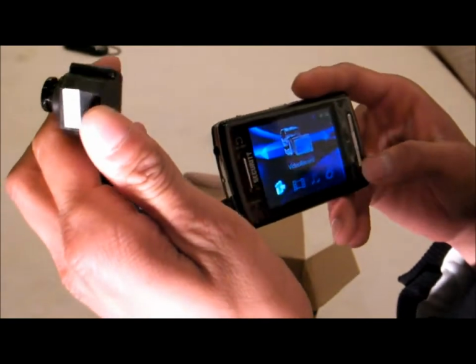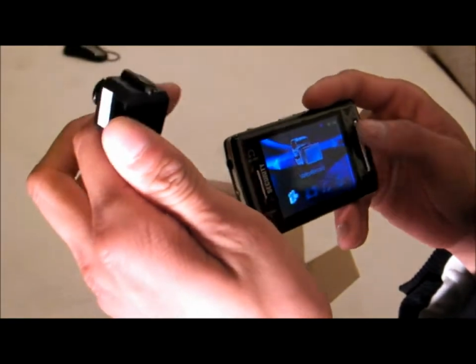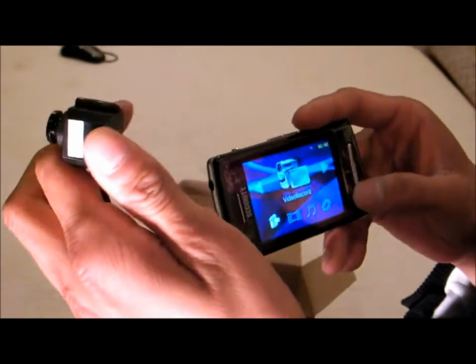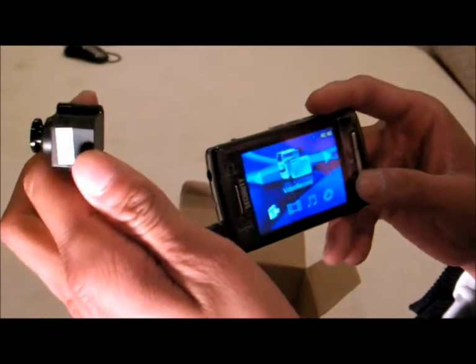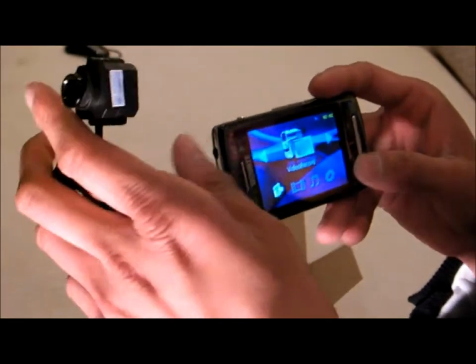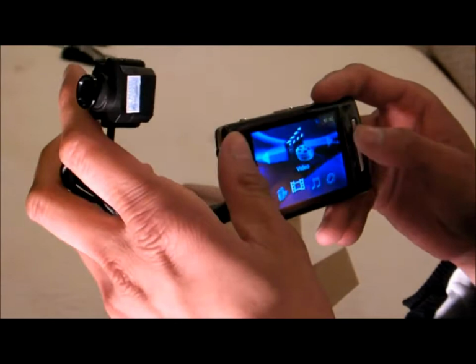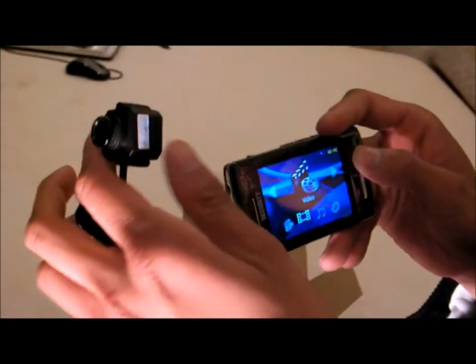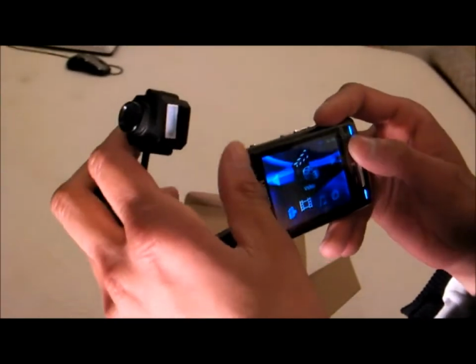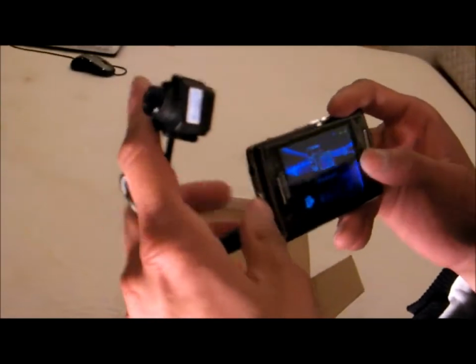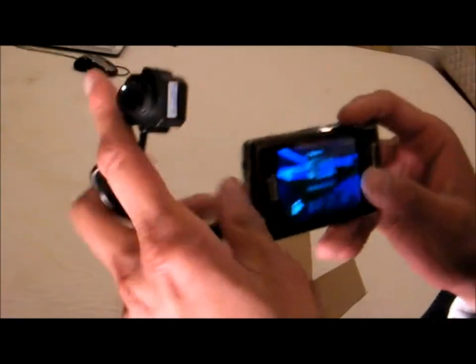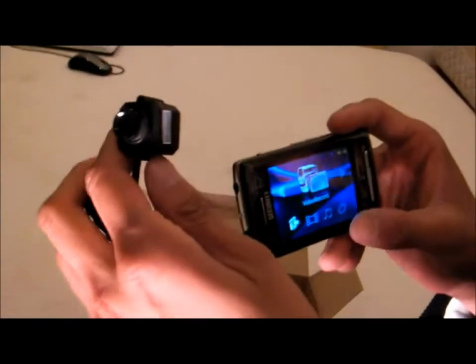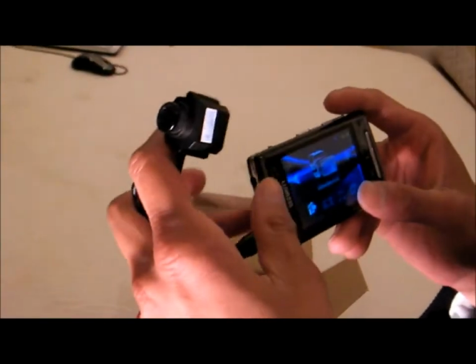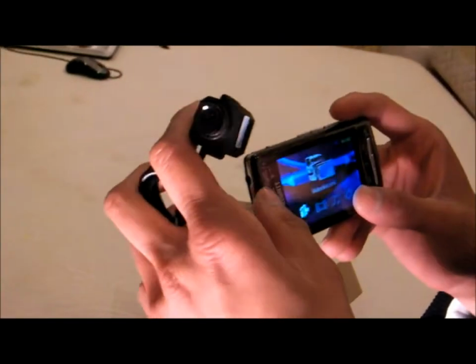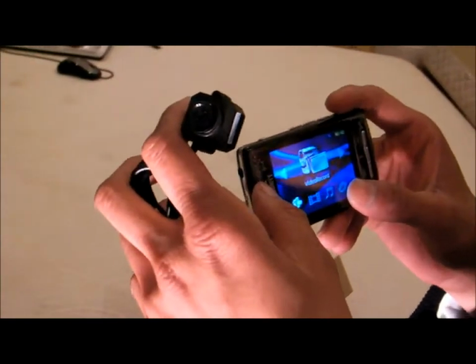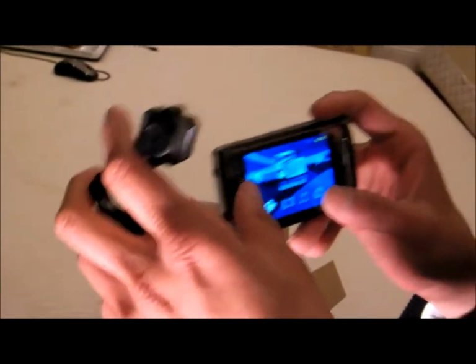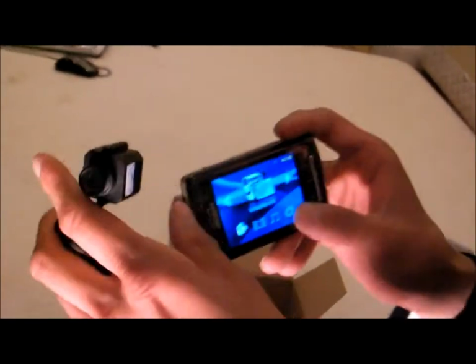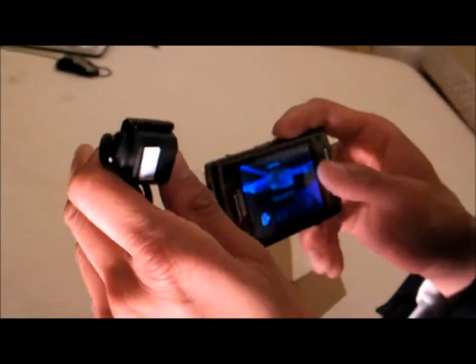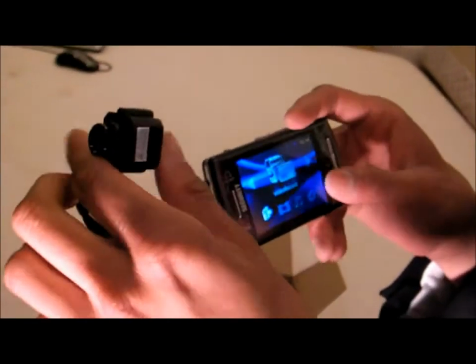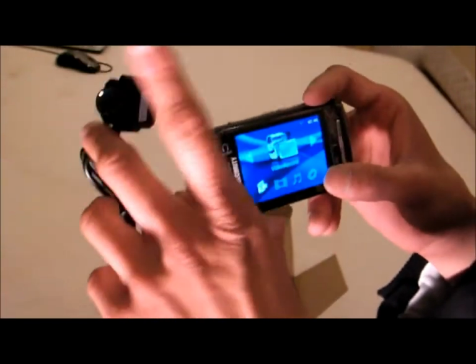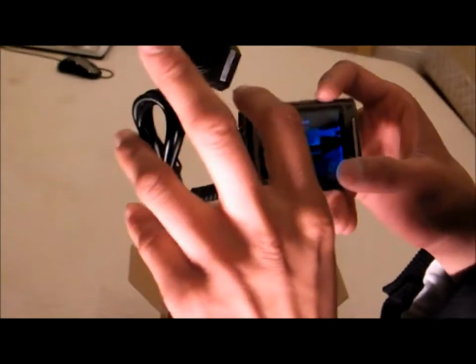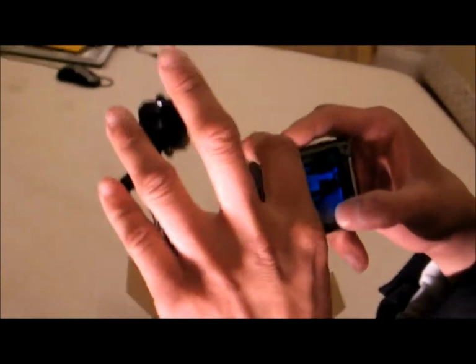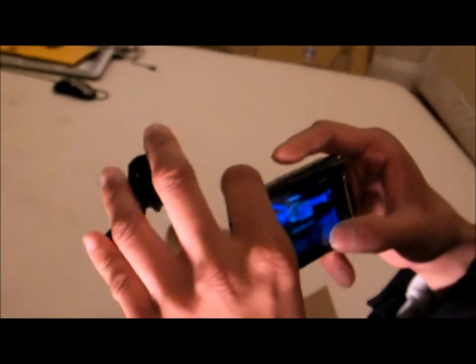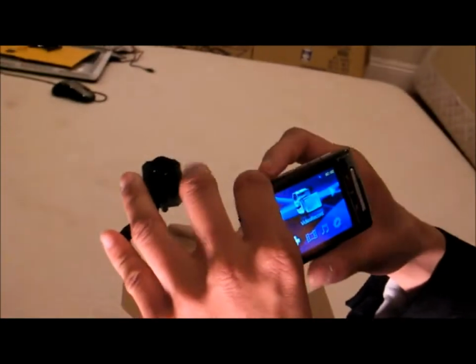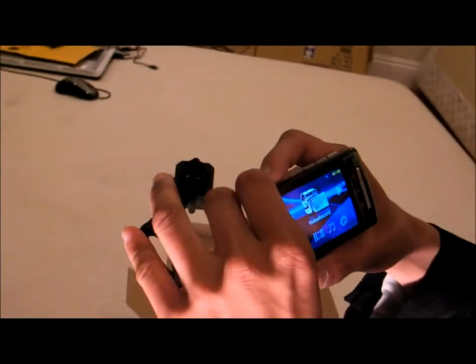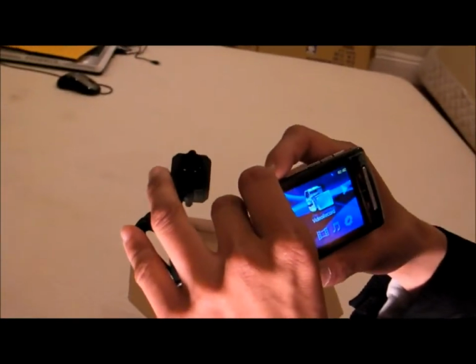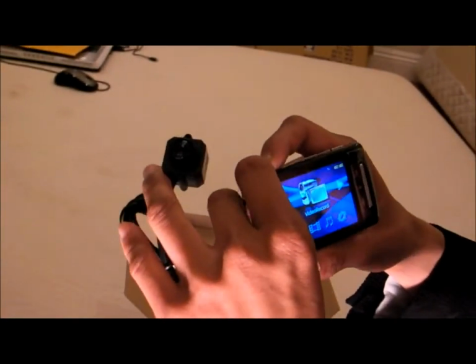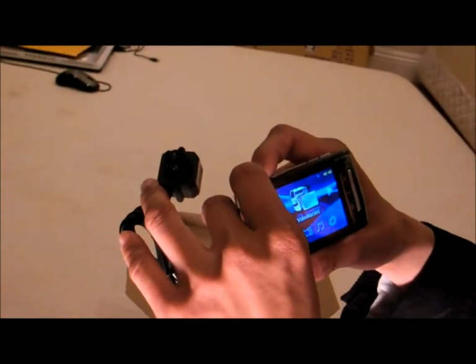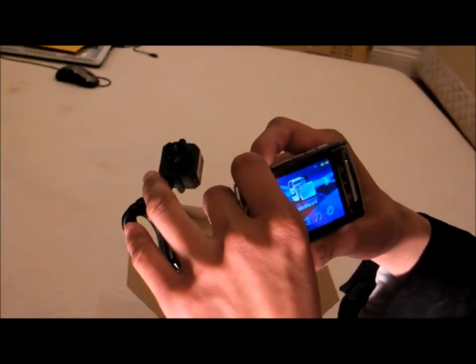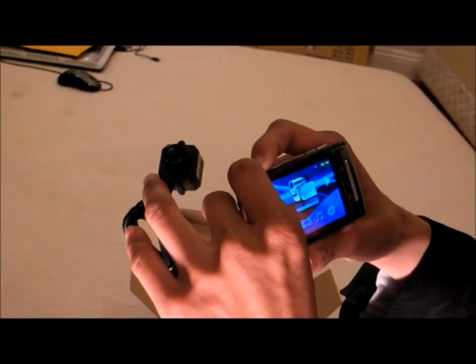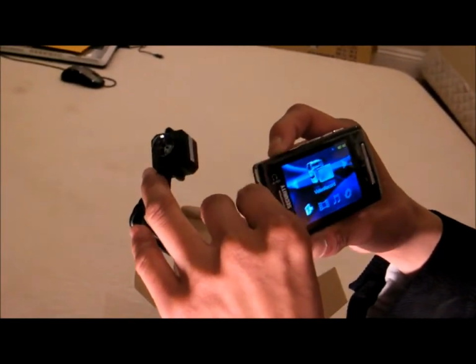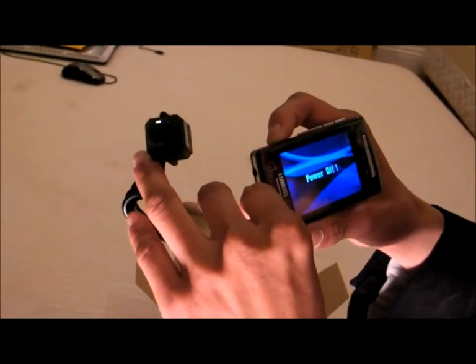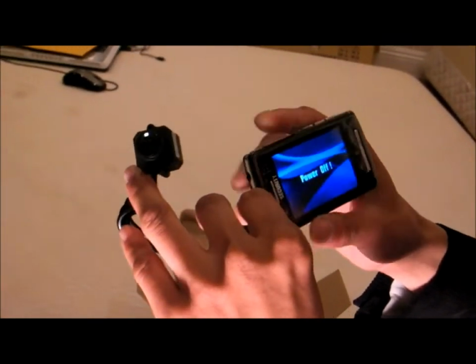The media format of this is MPEG, so you can just plug it back on the computer and play it with Windows Media Player. This is how it works. Just shut it off again.